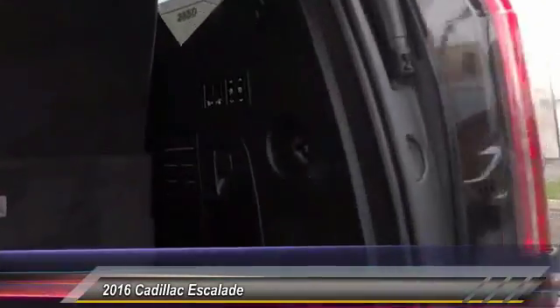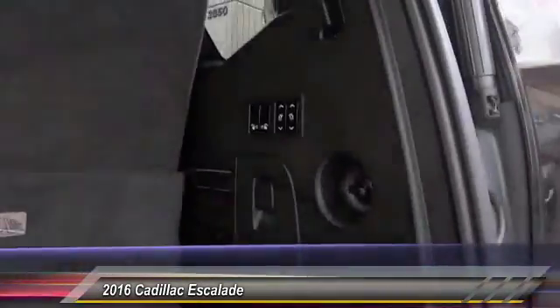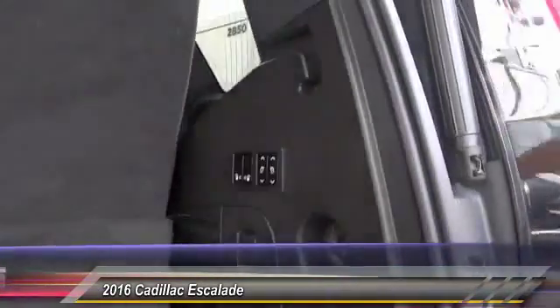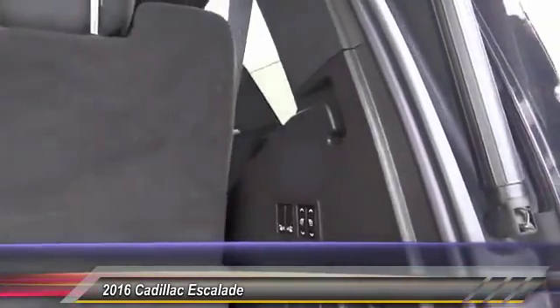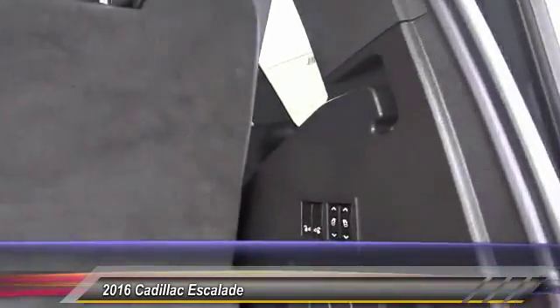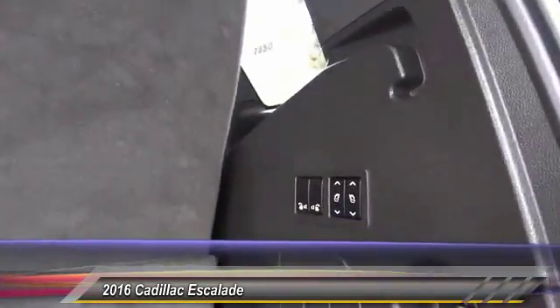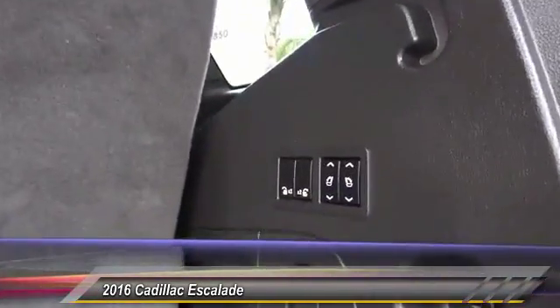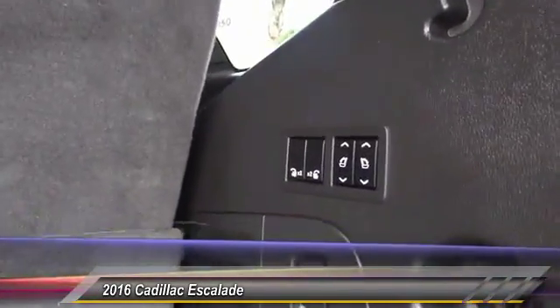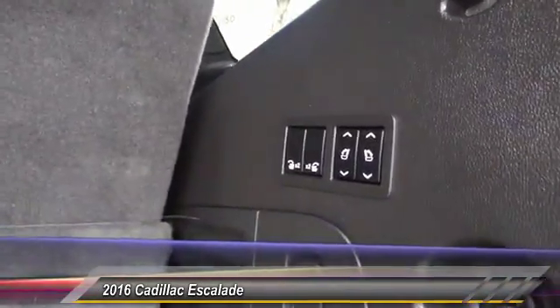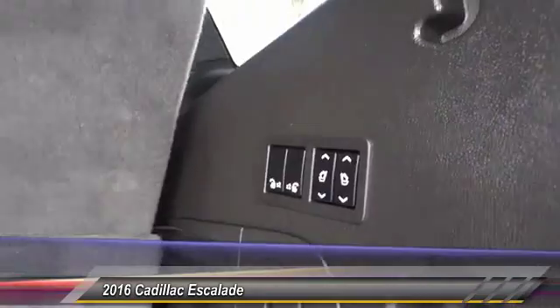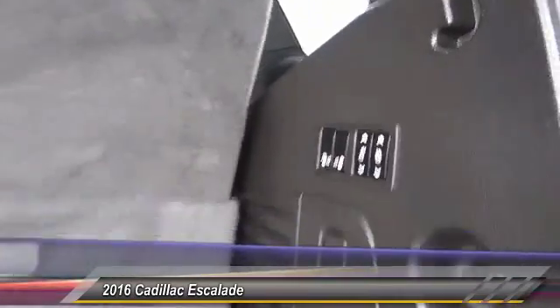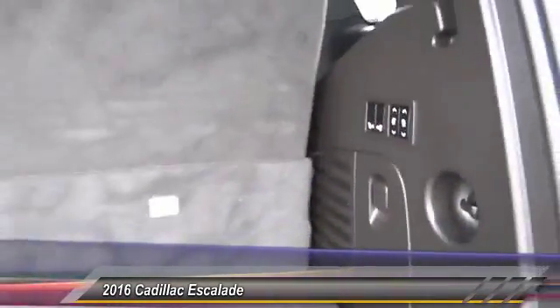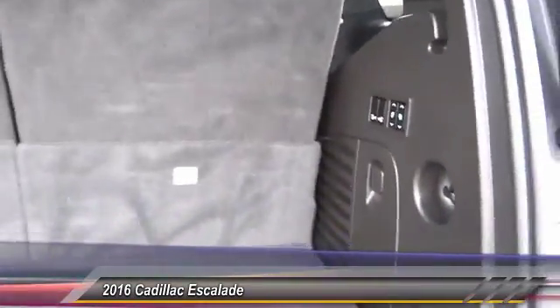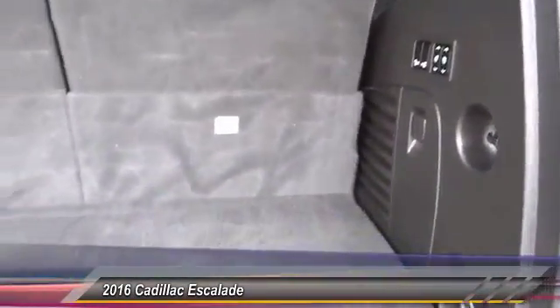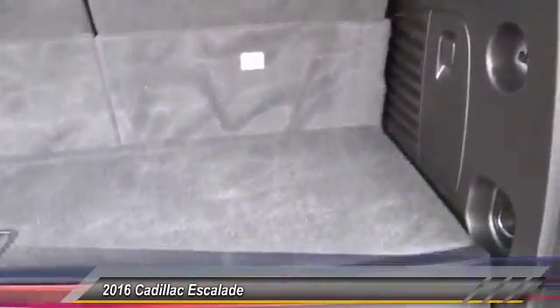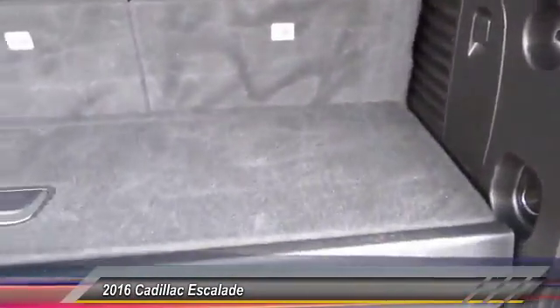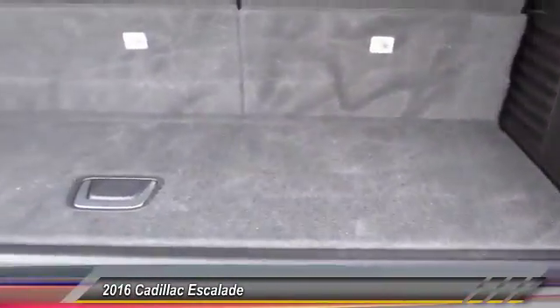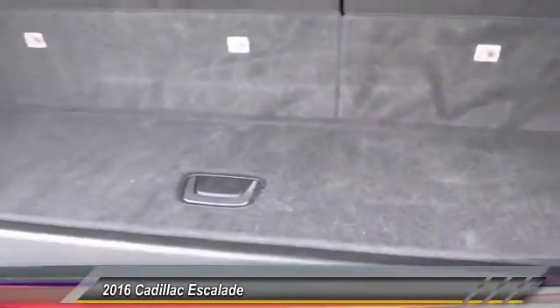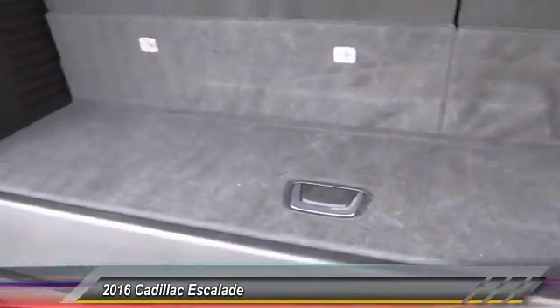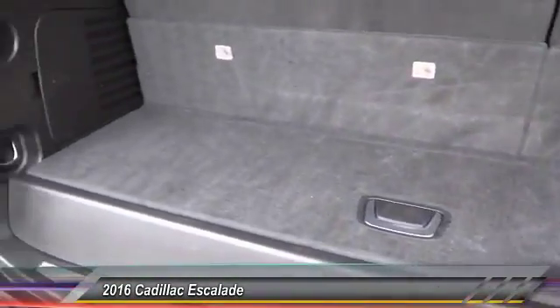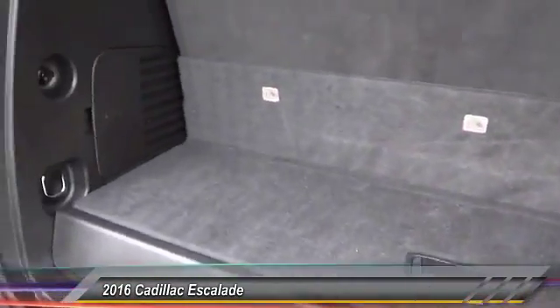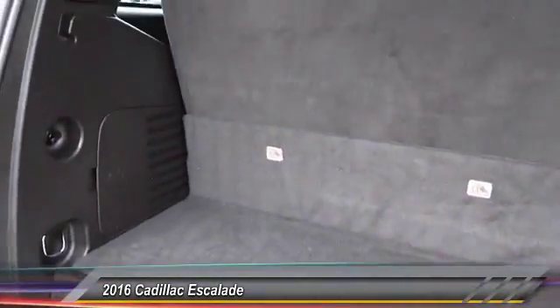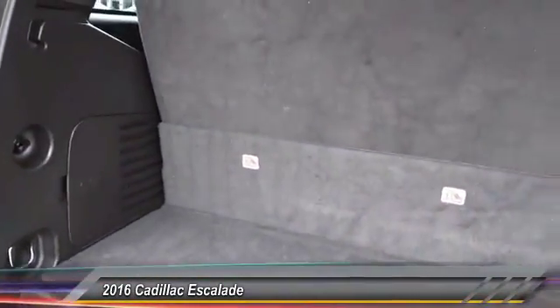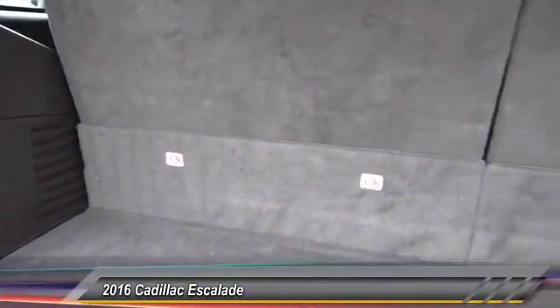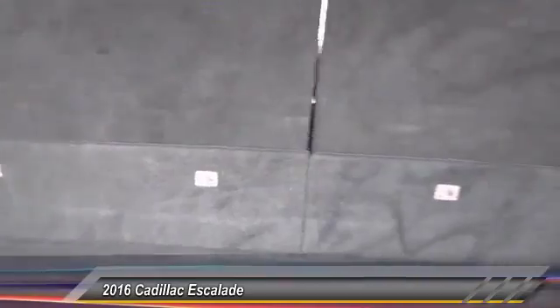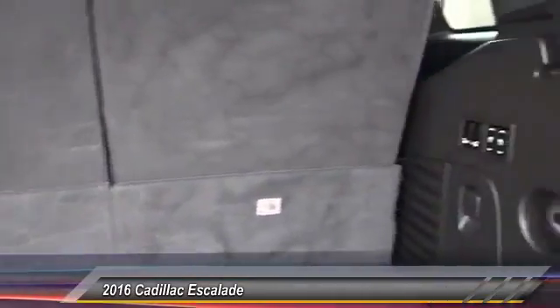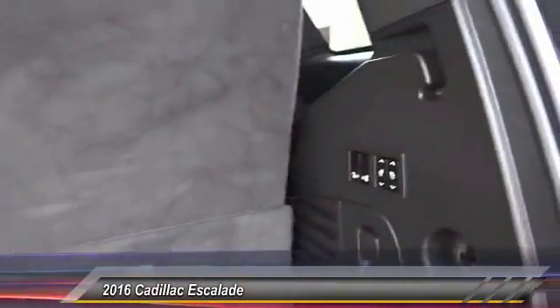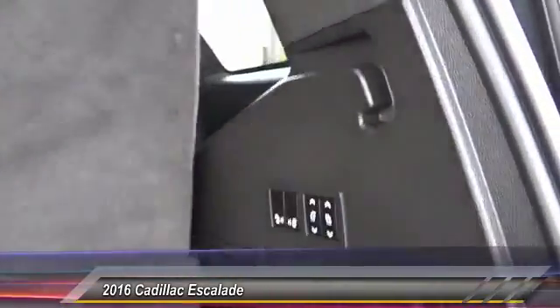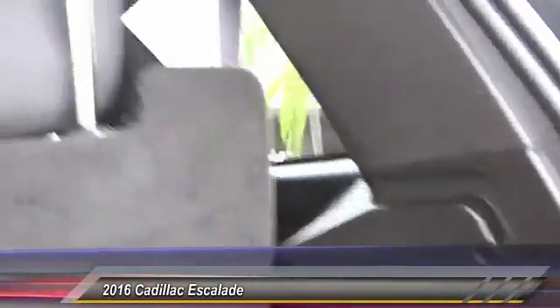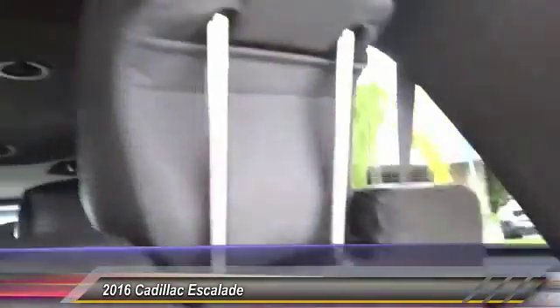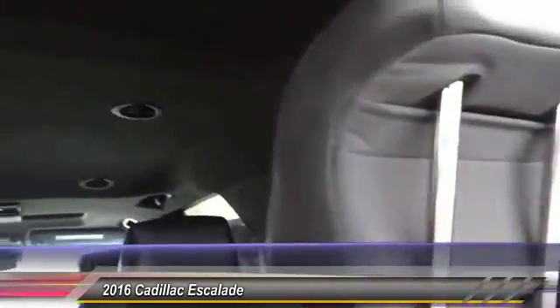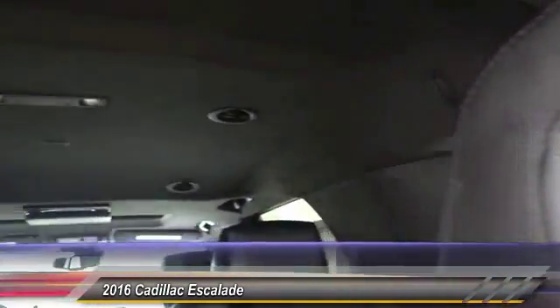Backup camera, heated seats, navigation system, anti-lock brakes, air conditioning, alloy wheels, cruise control, climate control, CD player, heated steering wheel.